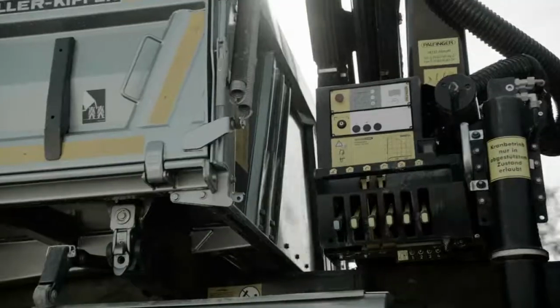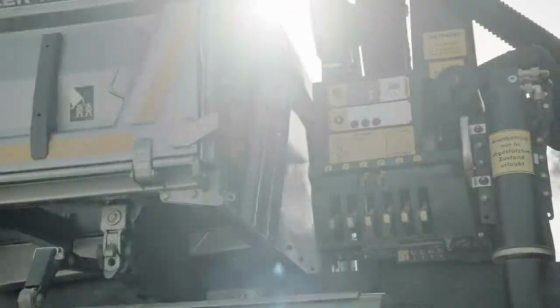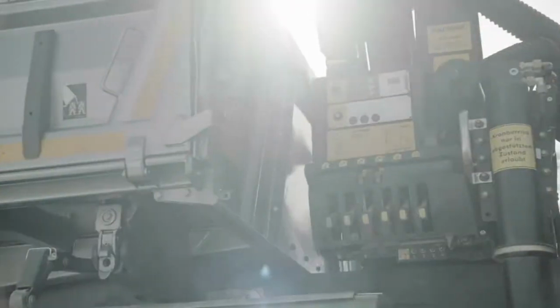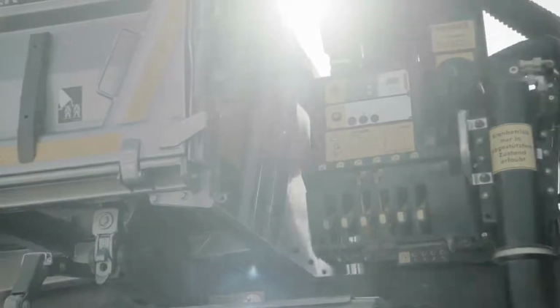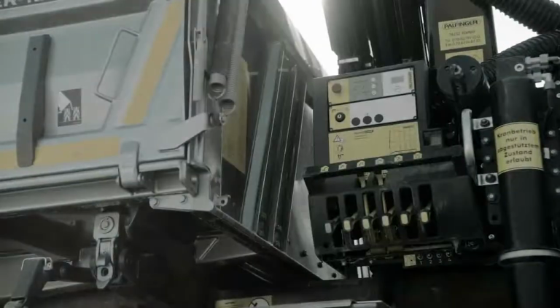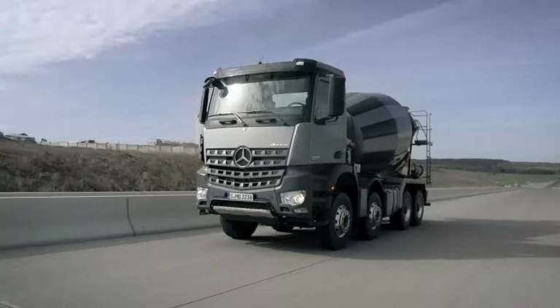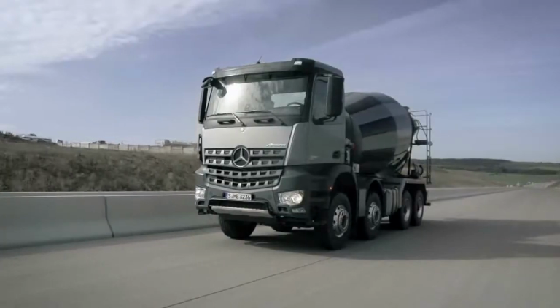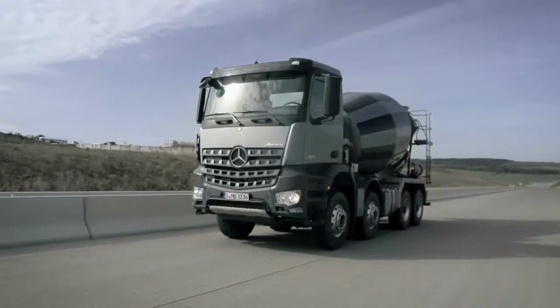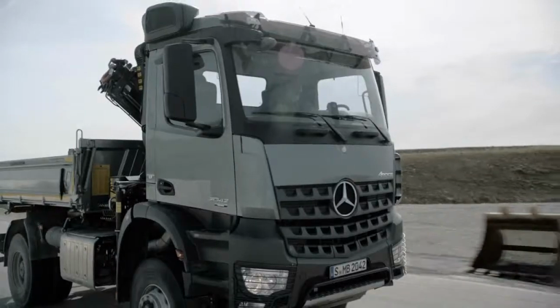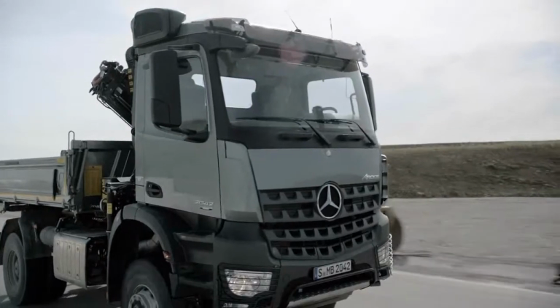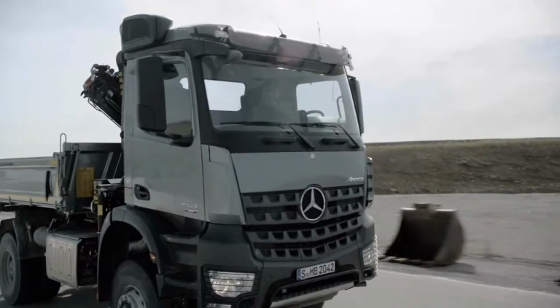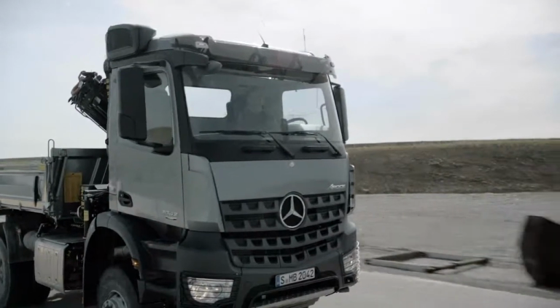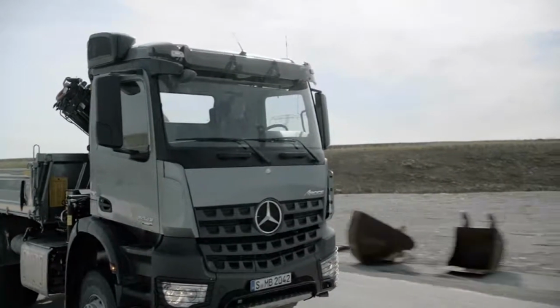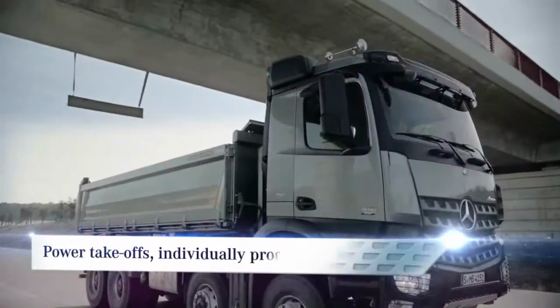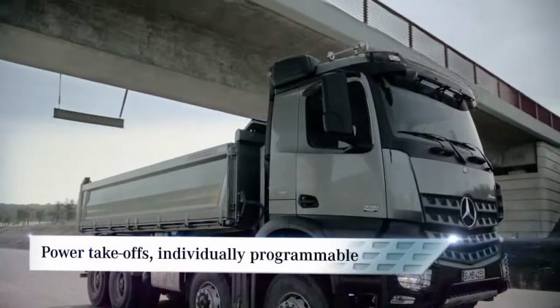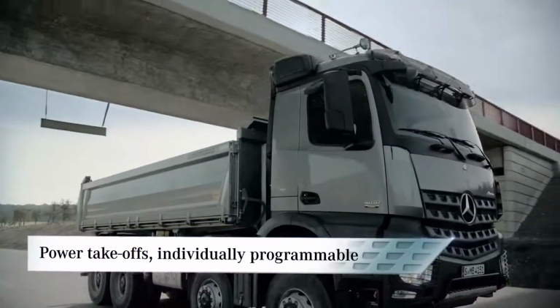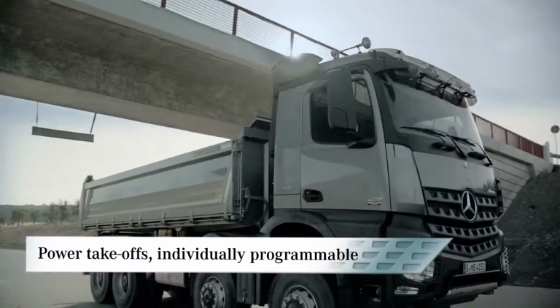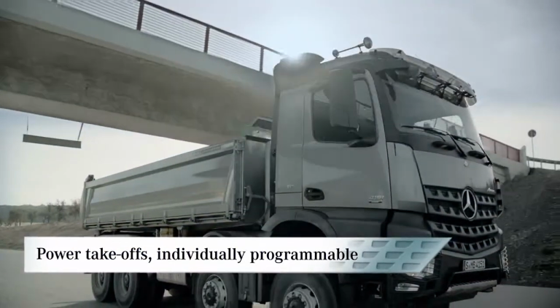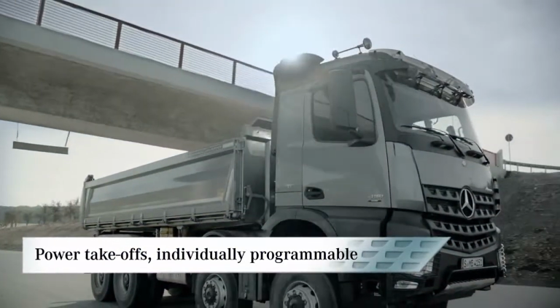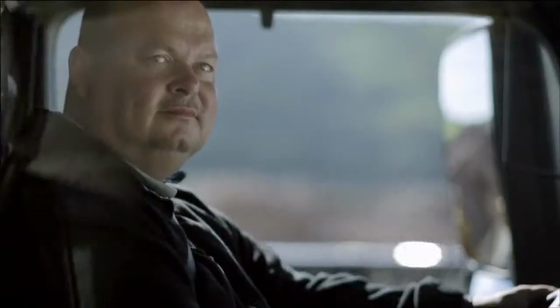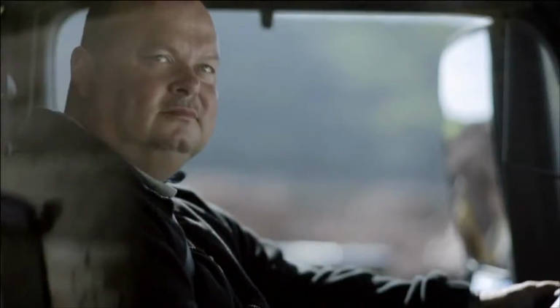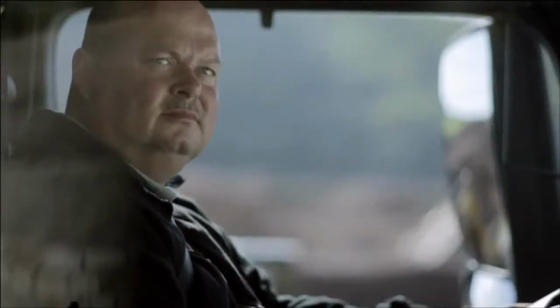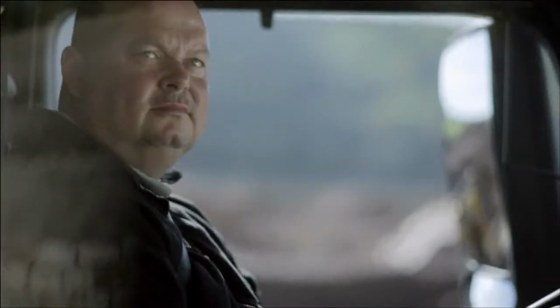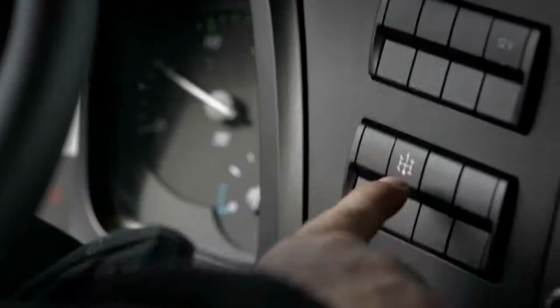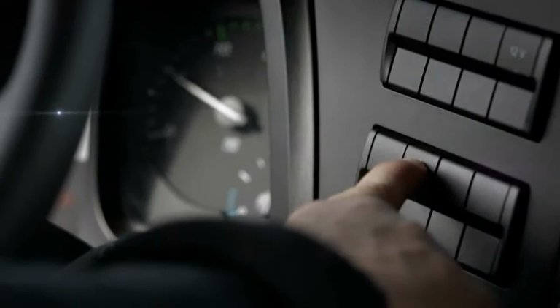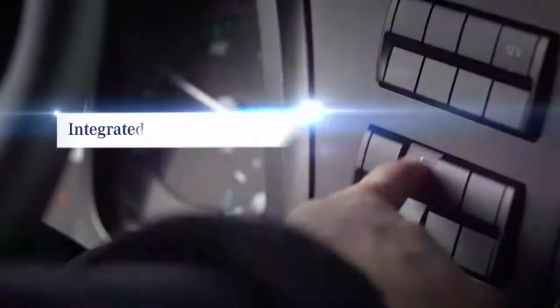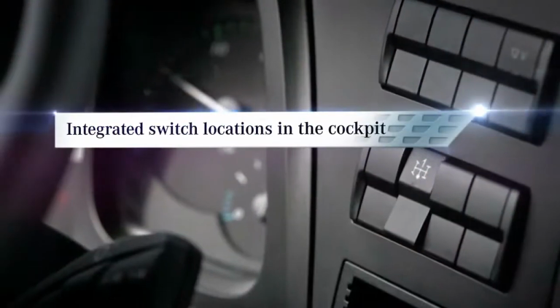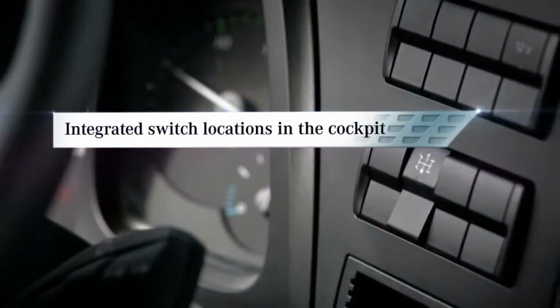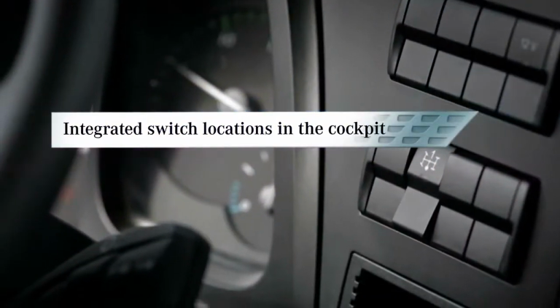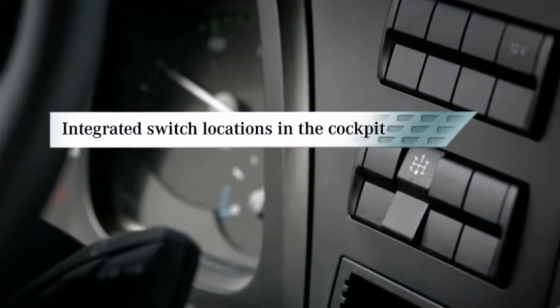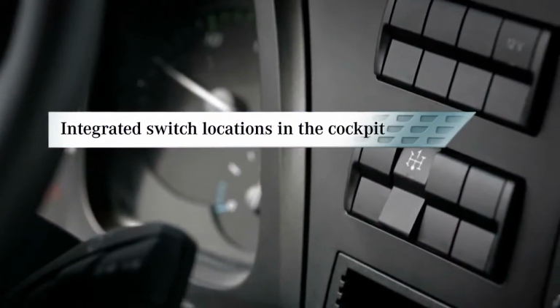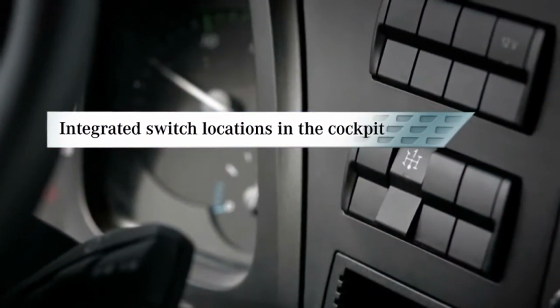The parameterizable special module, available as an optional extra, allows the individual programming of complex superstructures. A wide range of different structures can be controlled by up to three switch locations that are integrated into the cockpit.